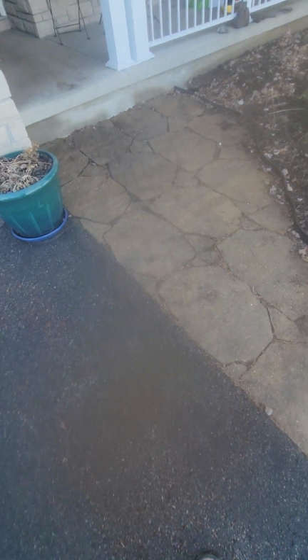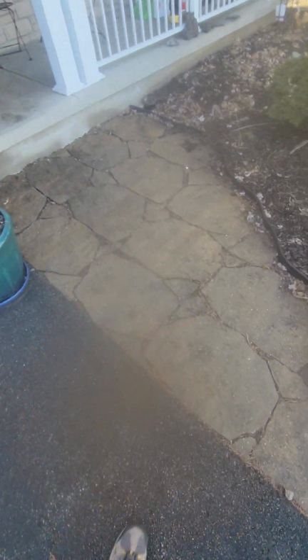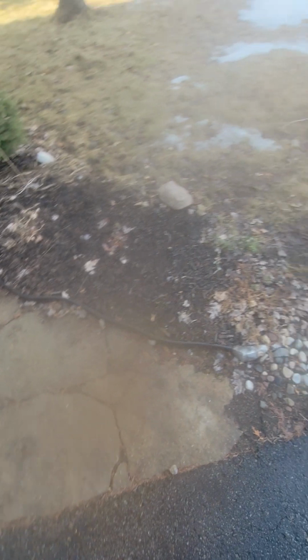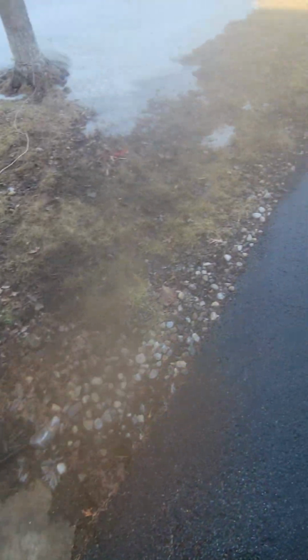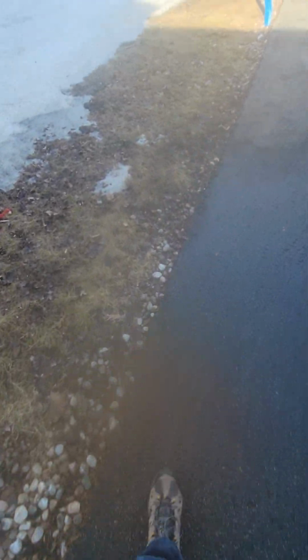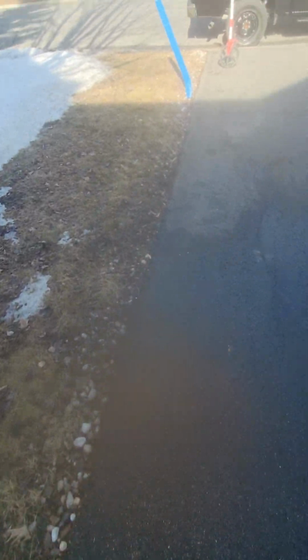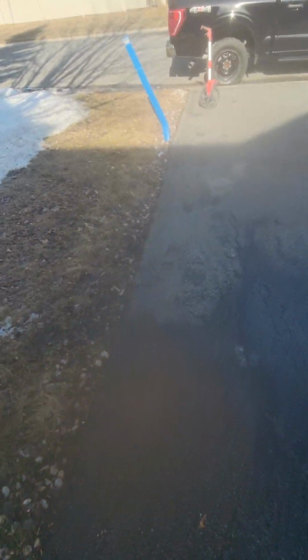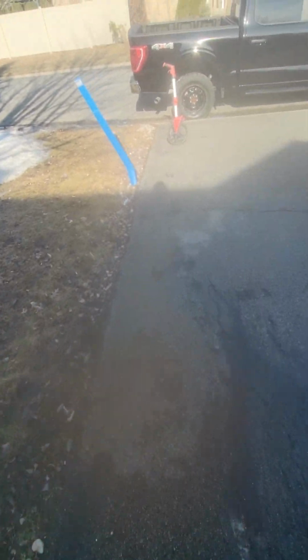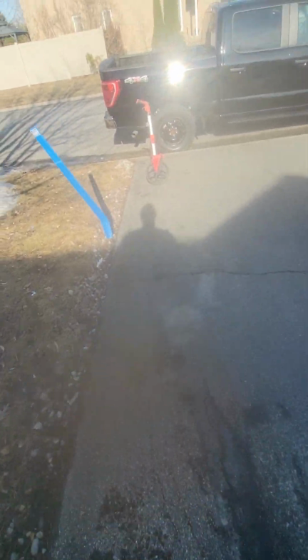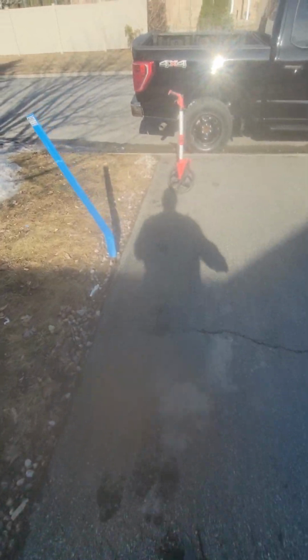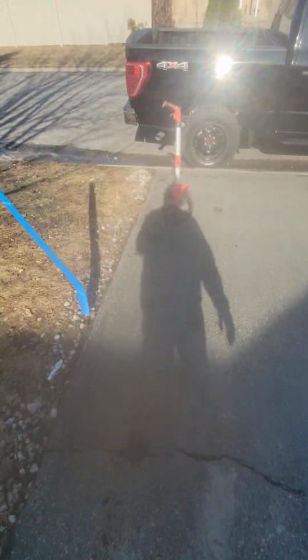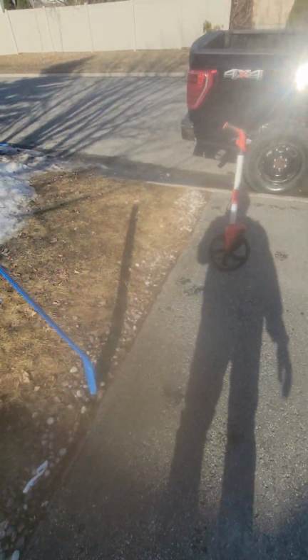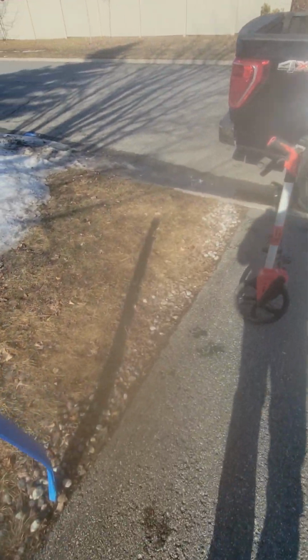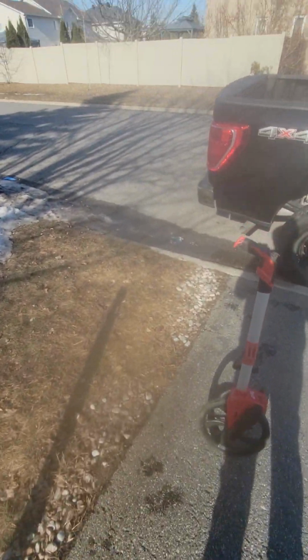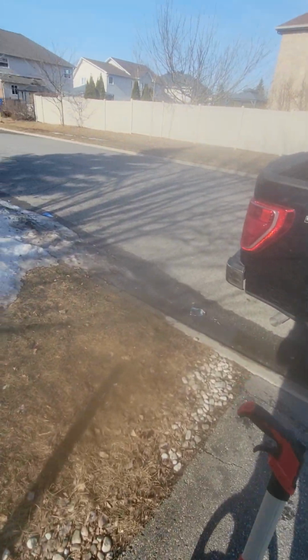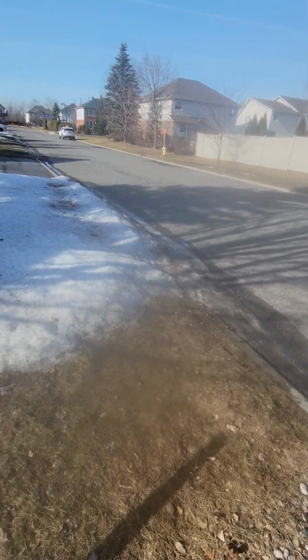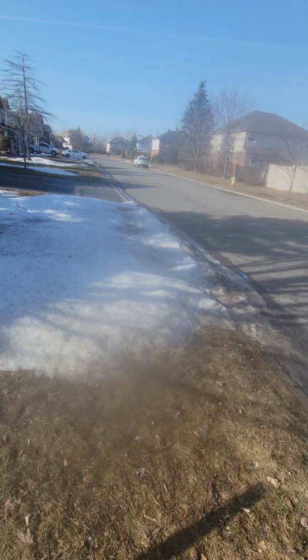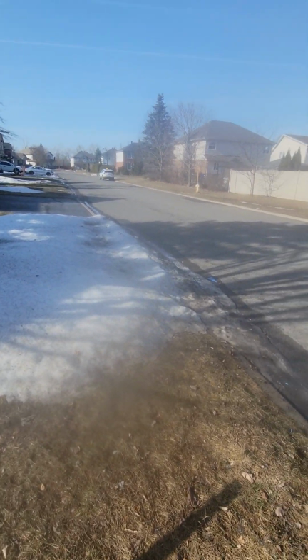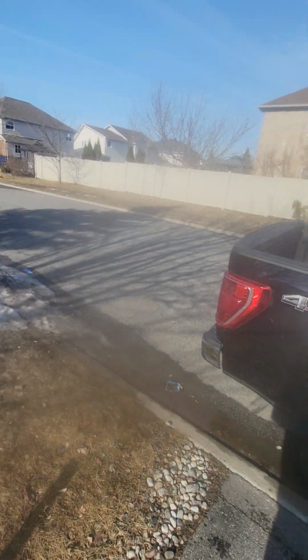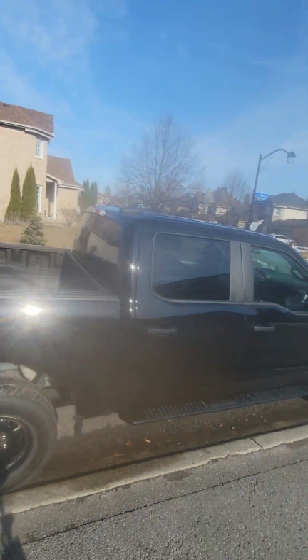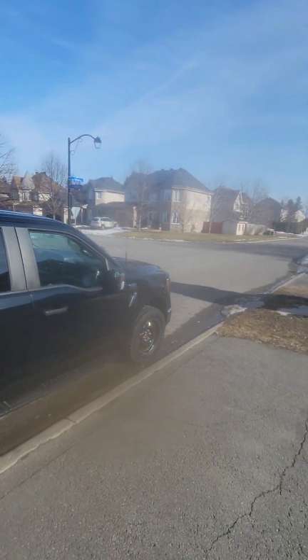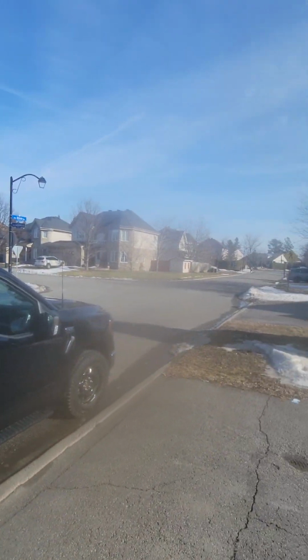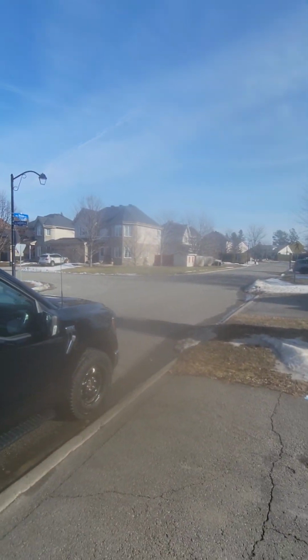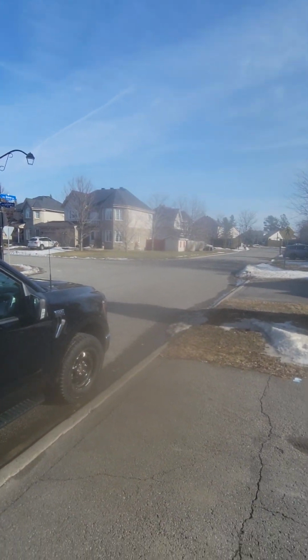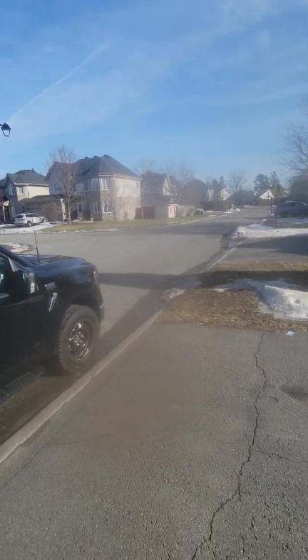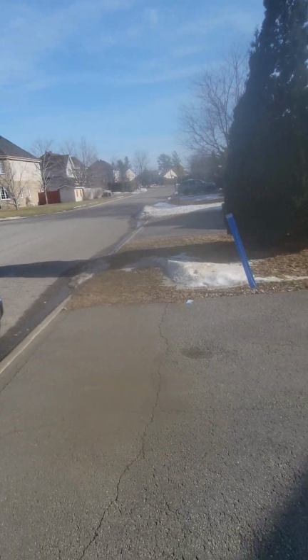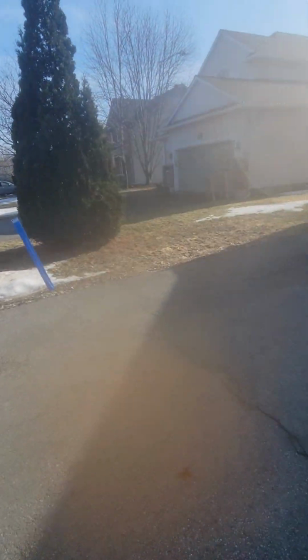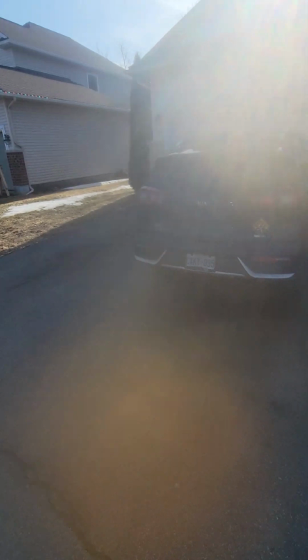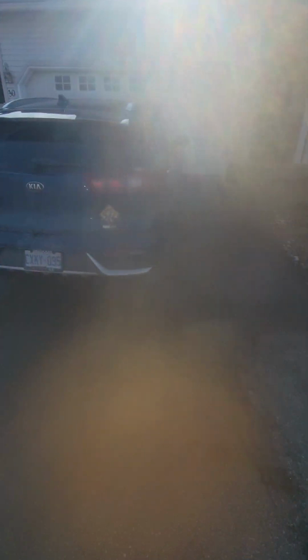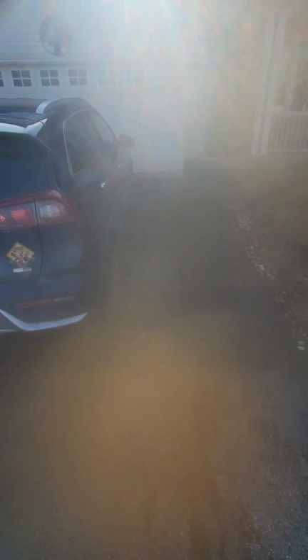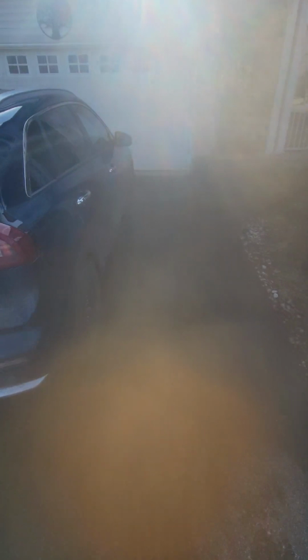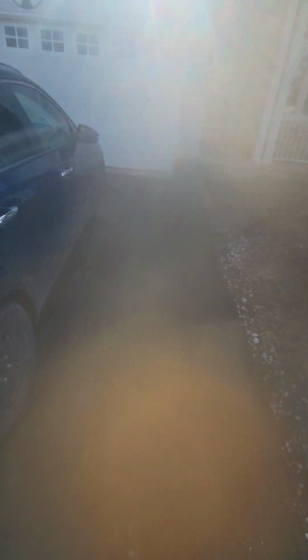Actually, let me just get a measurement while I'm here because it's beautiful — it's like summer. Even though there's snow here, it's like a summer day. It's like 15 degrees and I'm in here in a shirt.